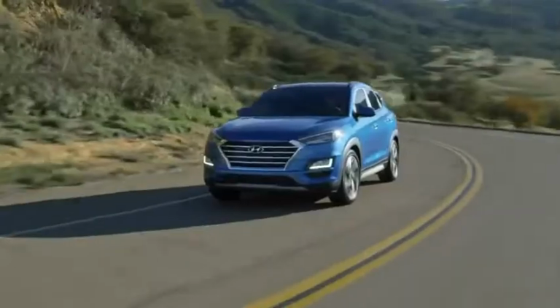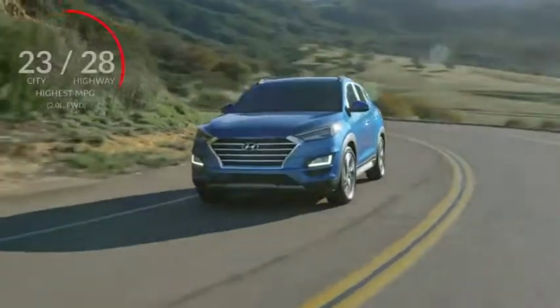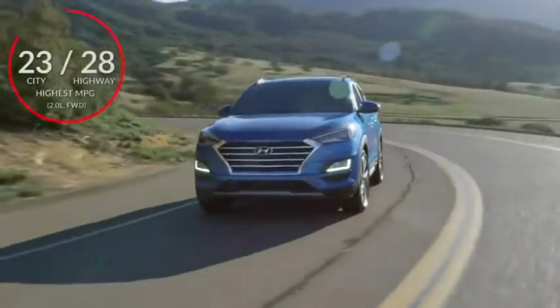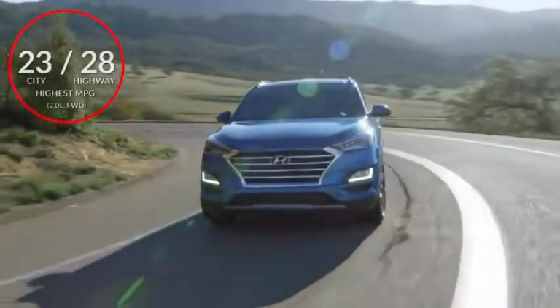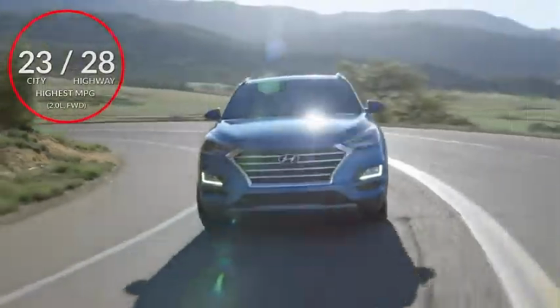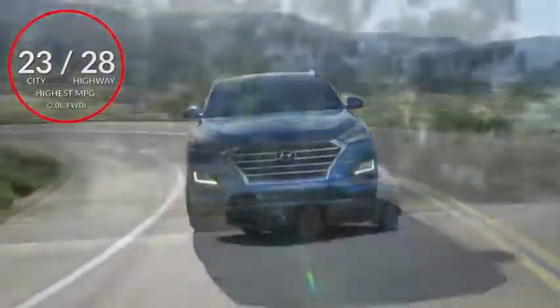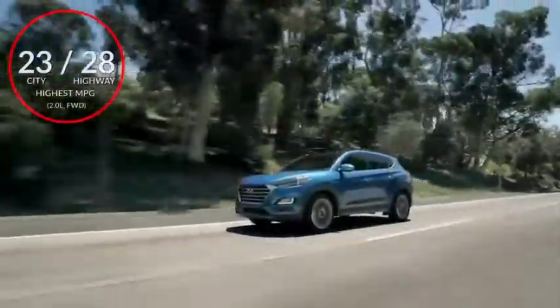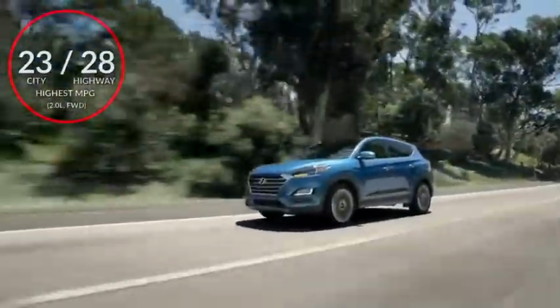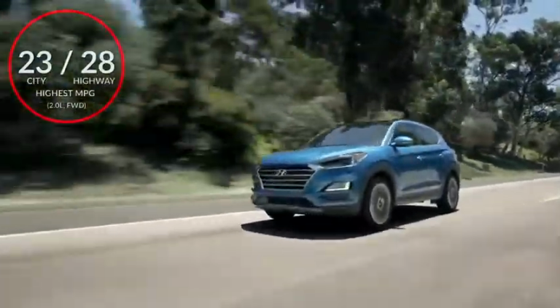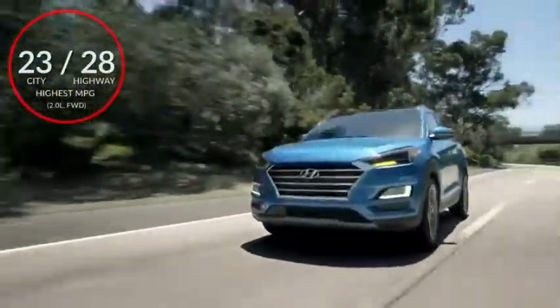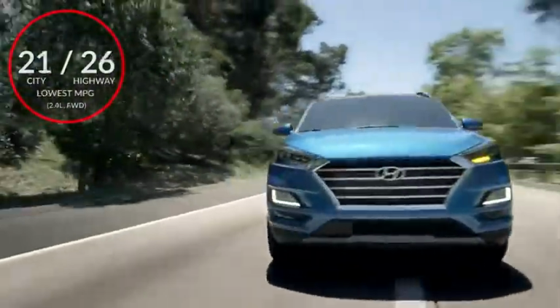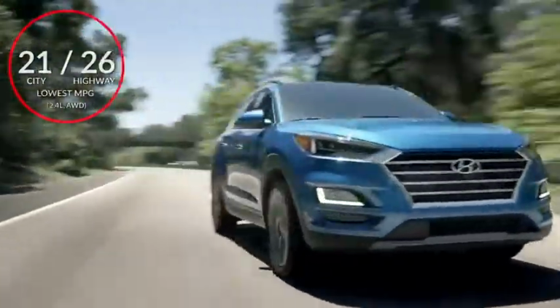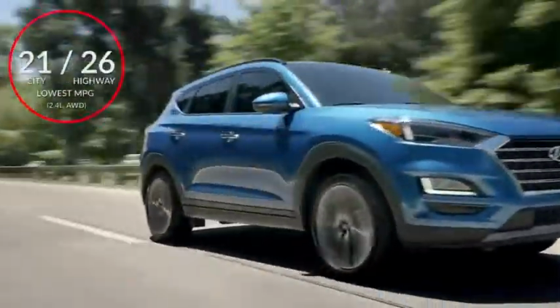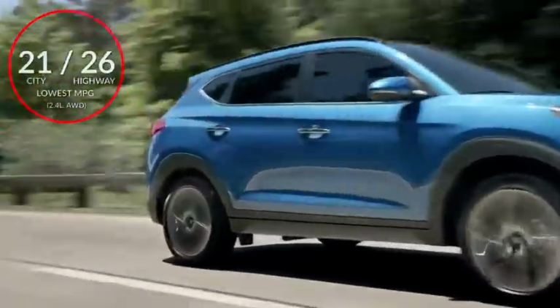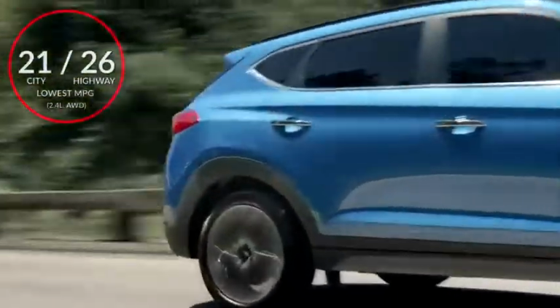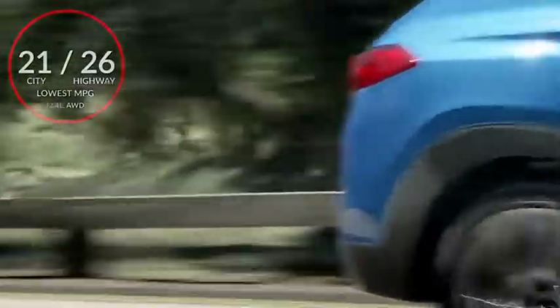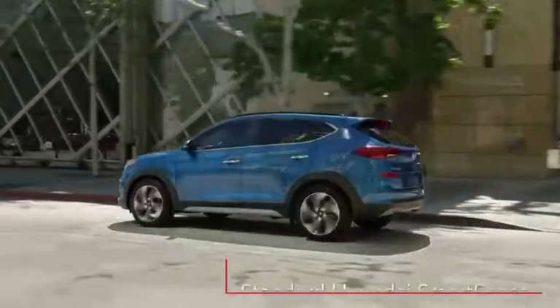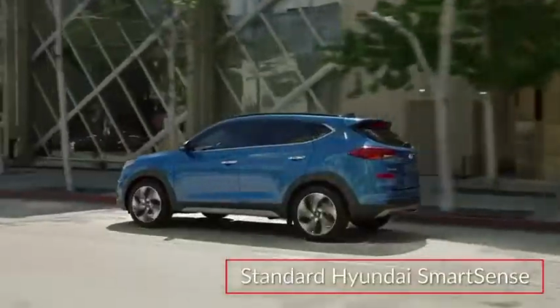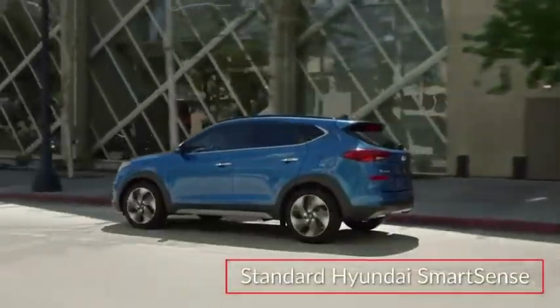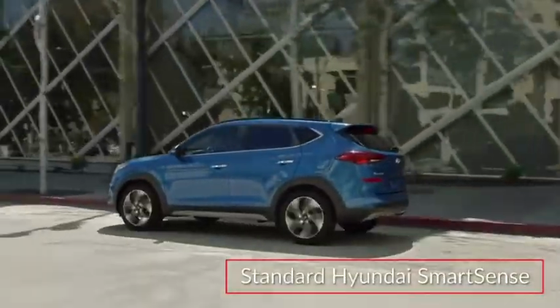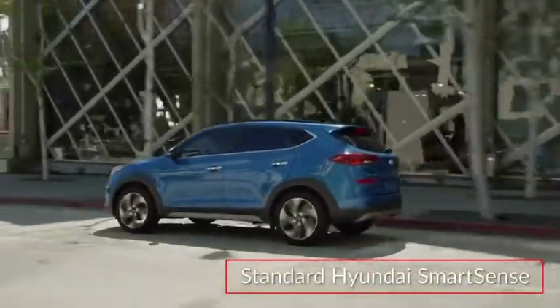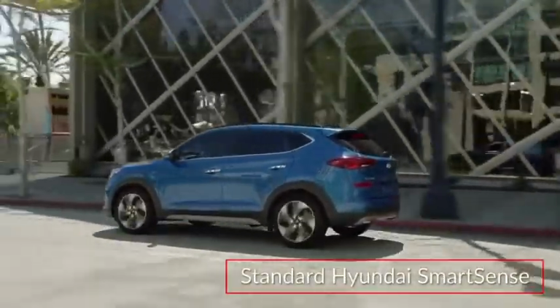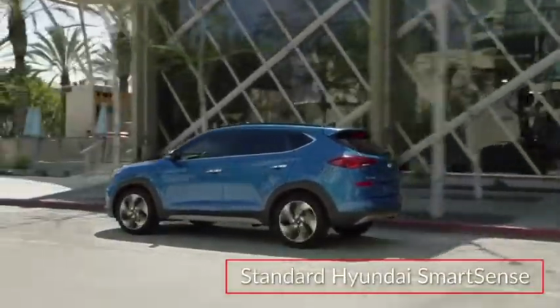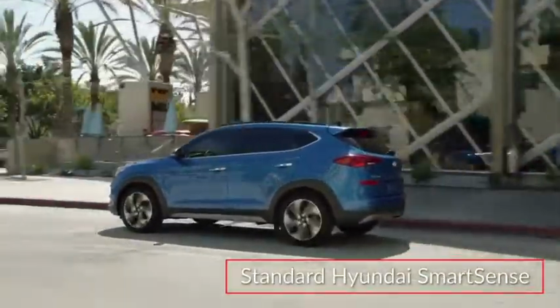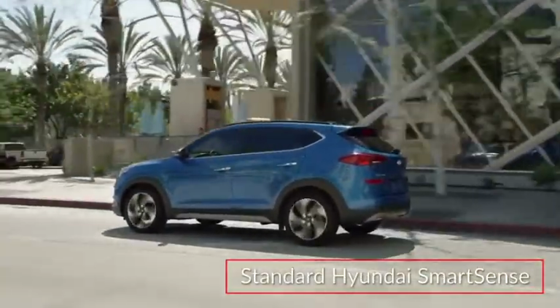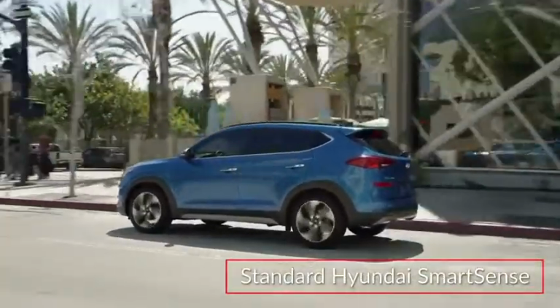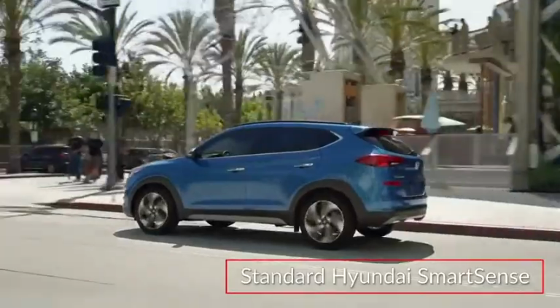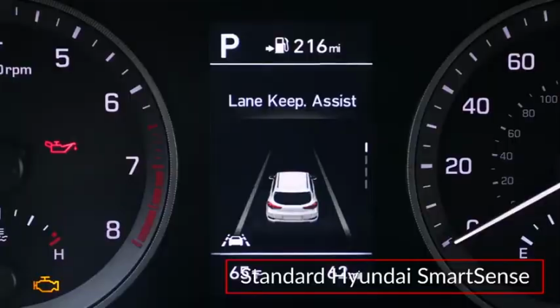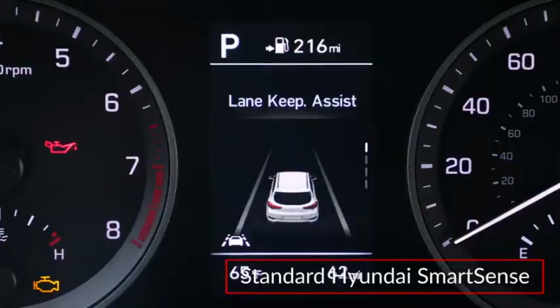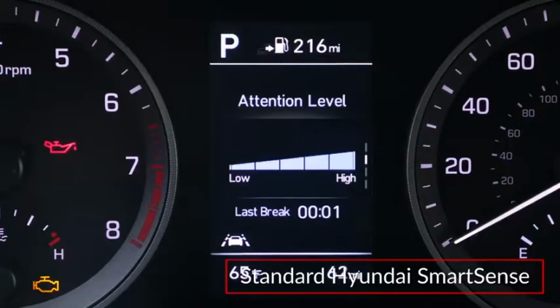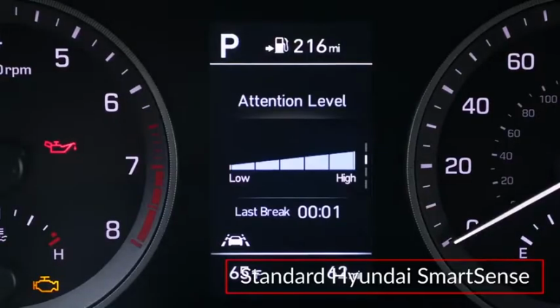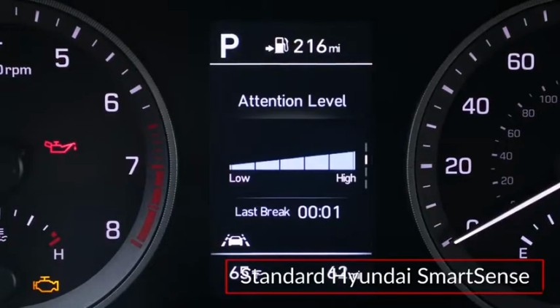Here are the highest and lowest estimates for fuel economy. The standard Hyundai SmartSense suite of safety technologies includes forward collision avoidance assist, lane keep assist, and driver attention warning.